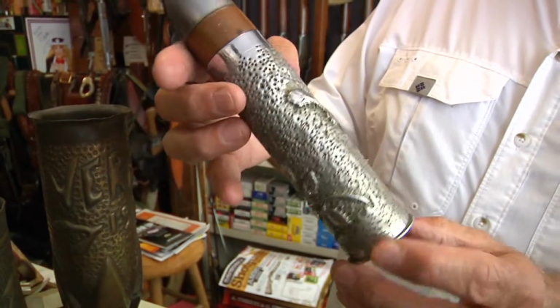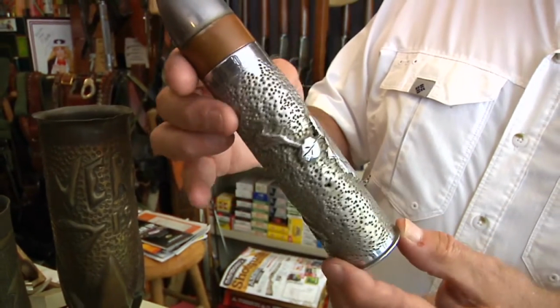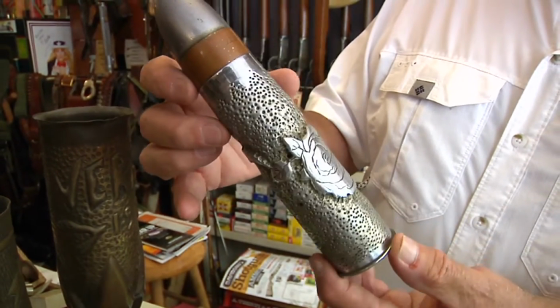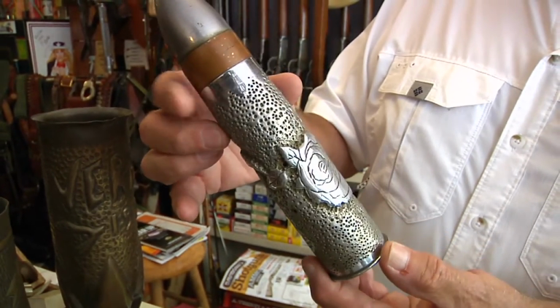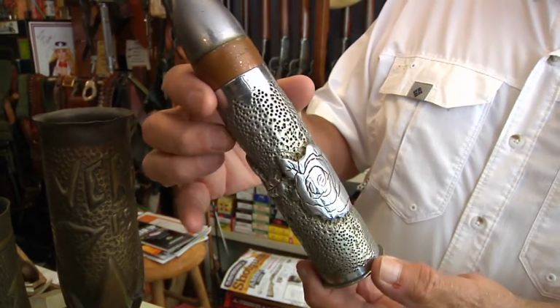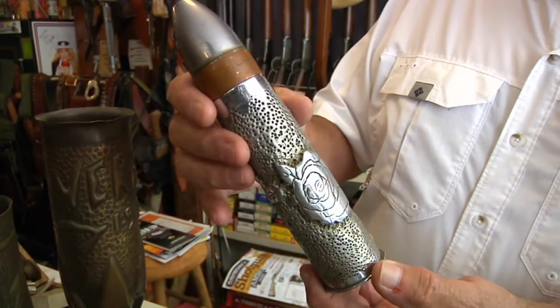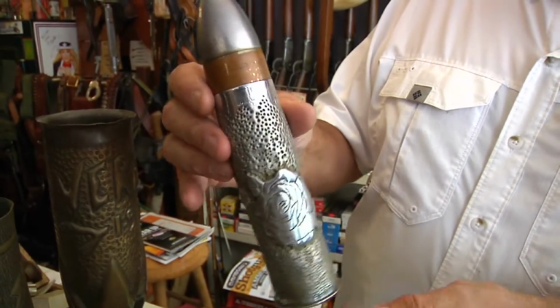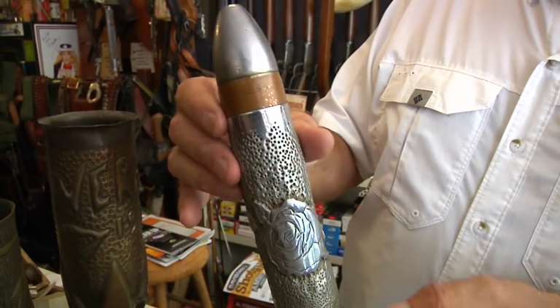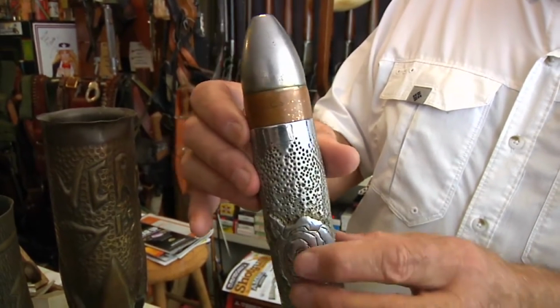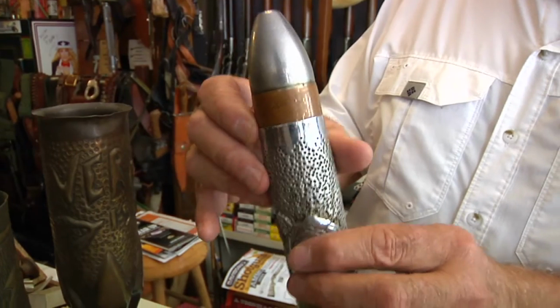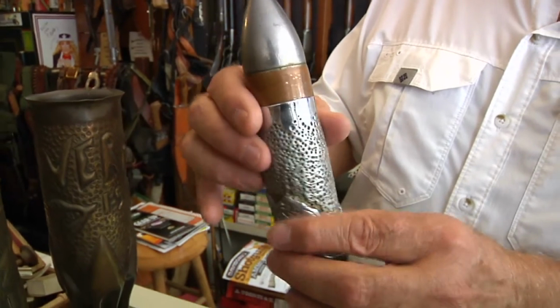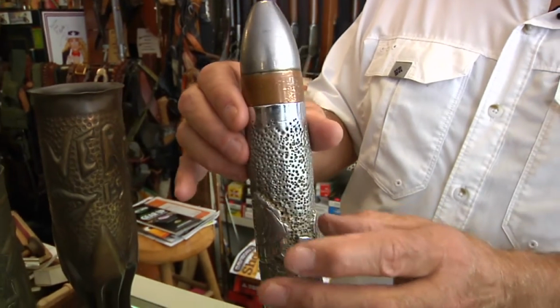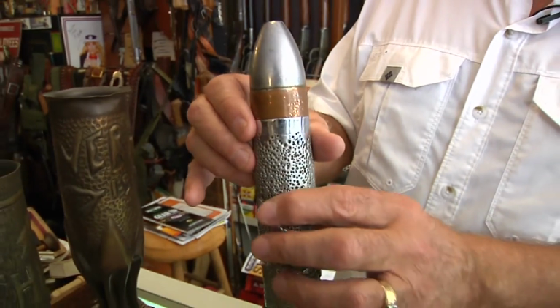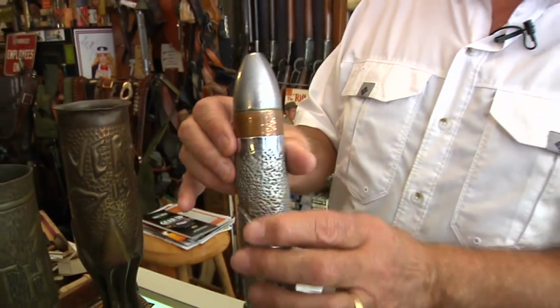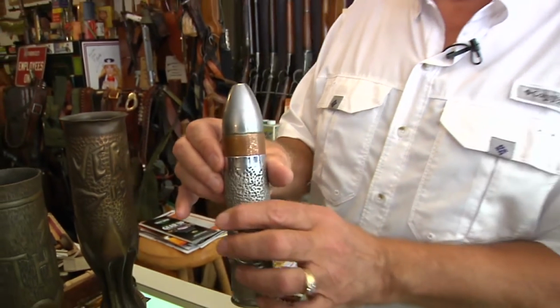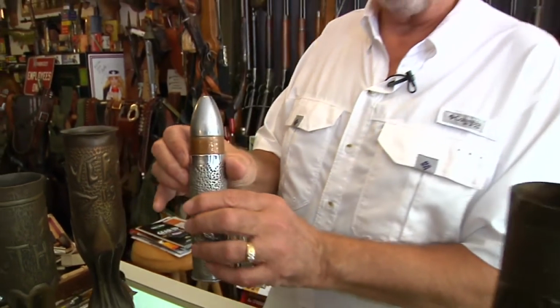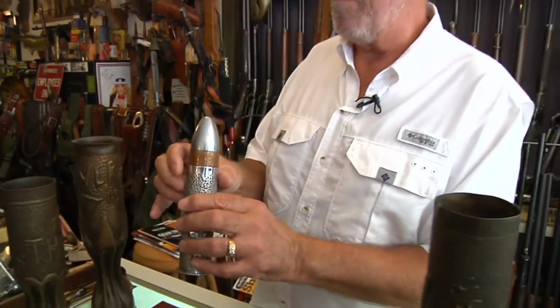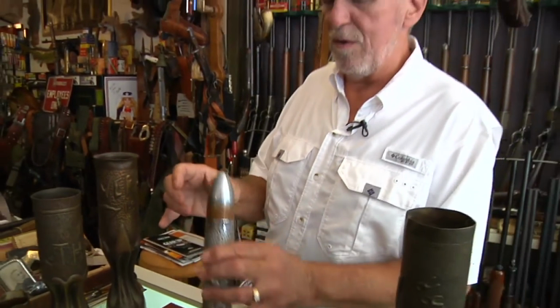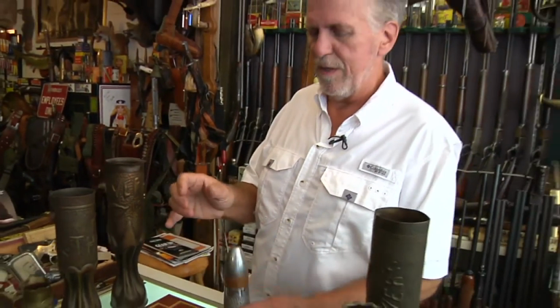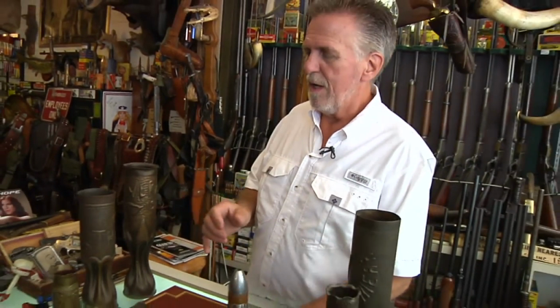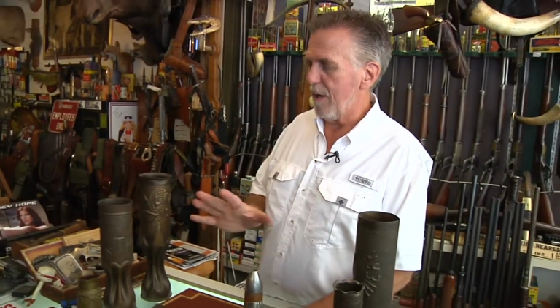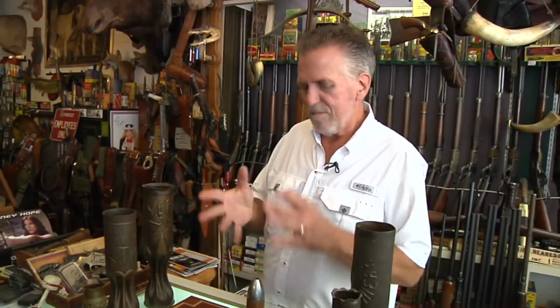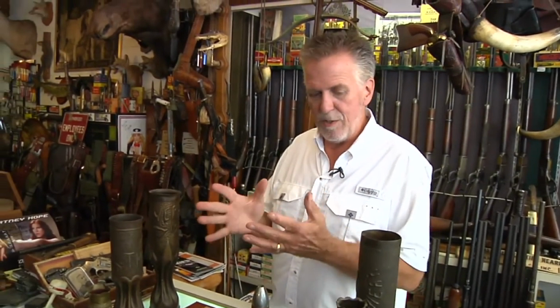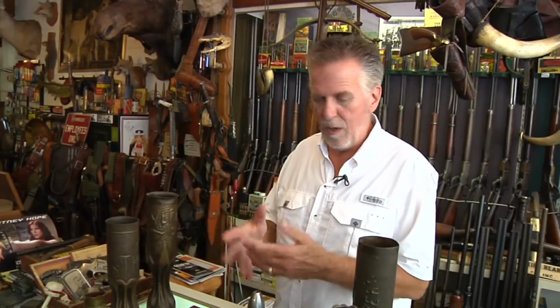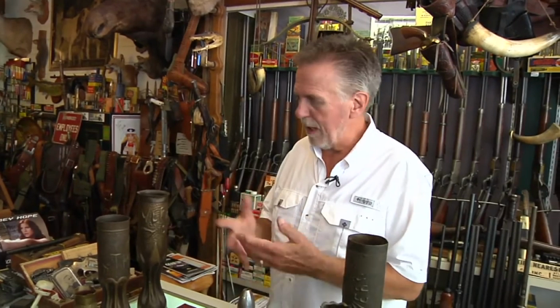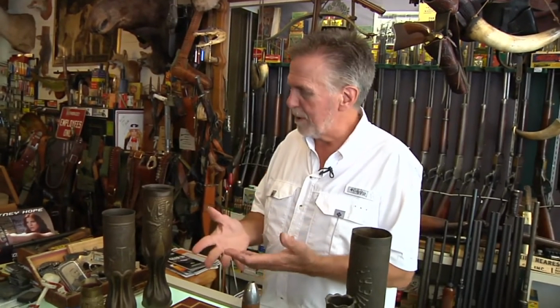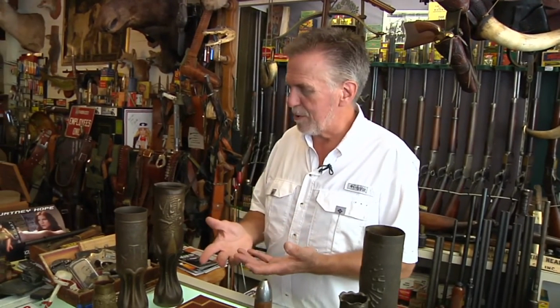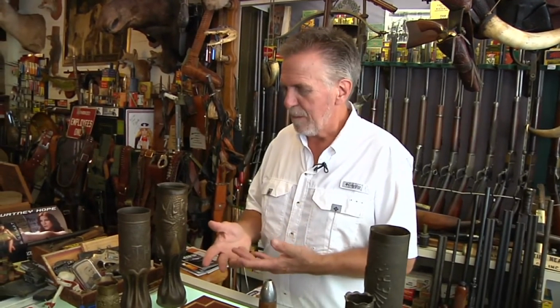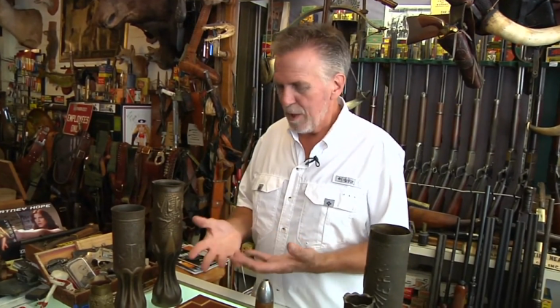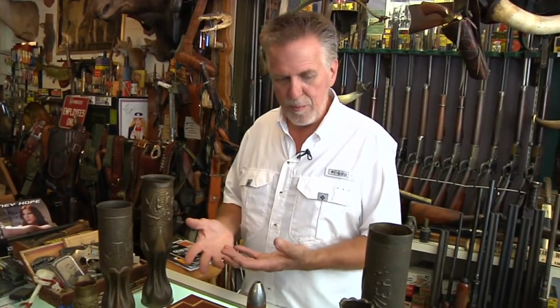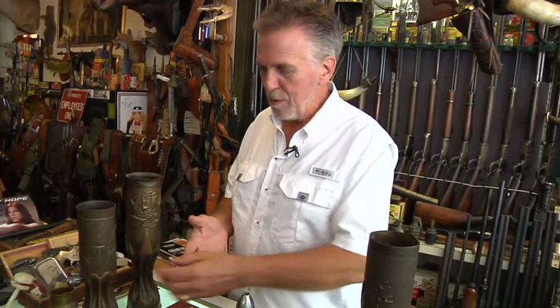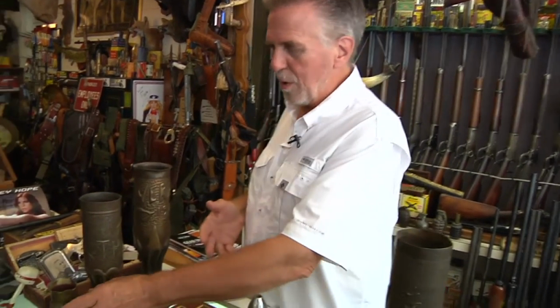Referred to as trench art or shell art, there are so many variations of this, I can't even begin to tell you. Some are beautifully done, some not so well. But I have some examples here, and I'll just run through them real quick.